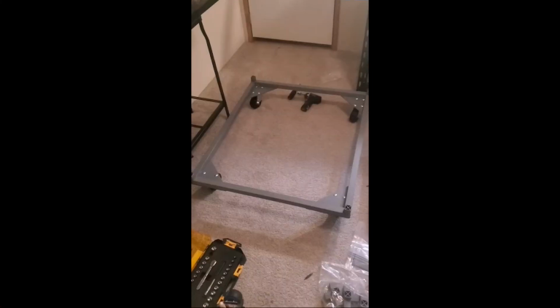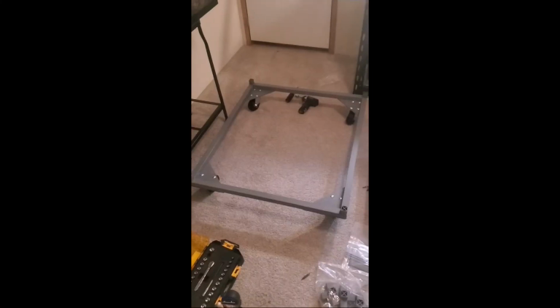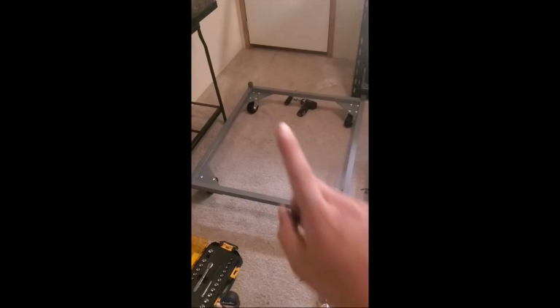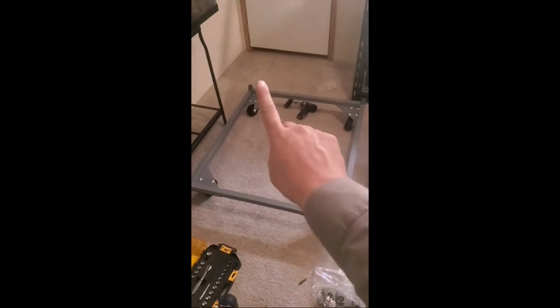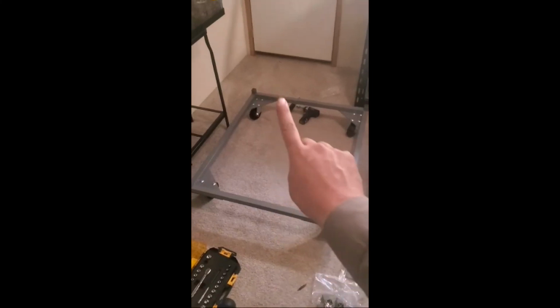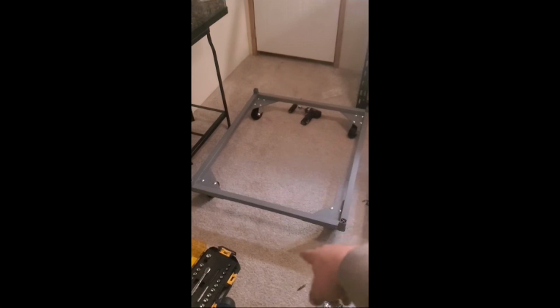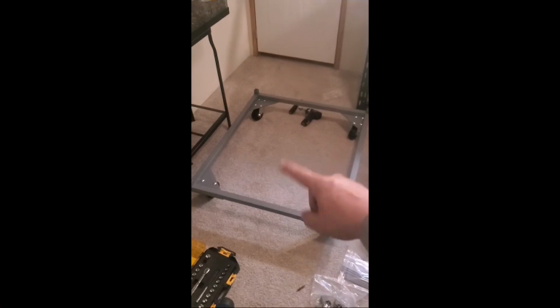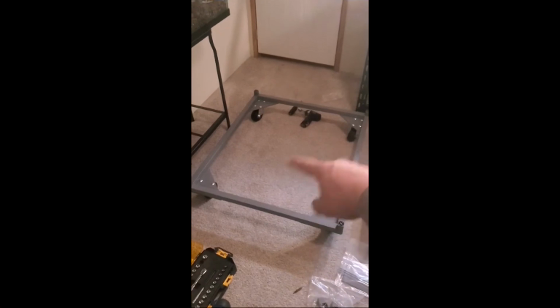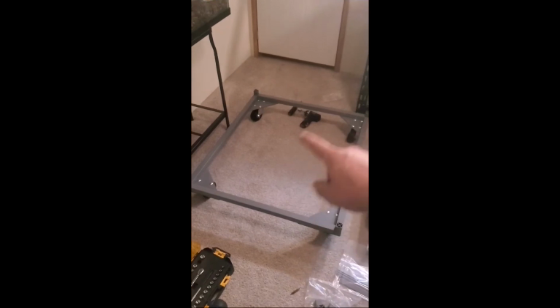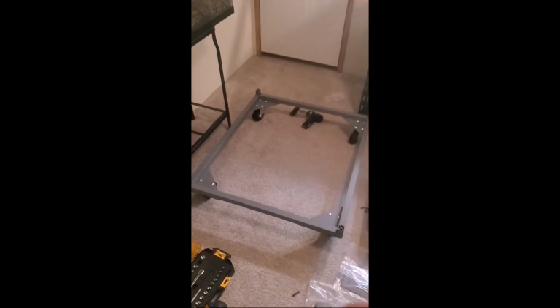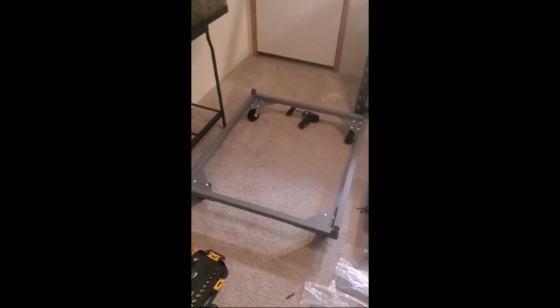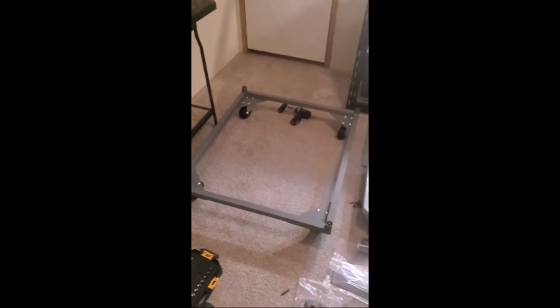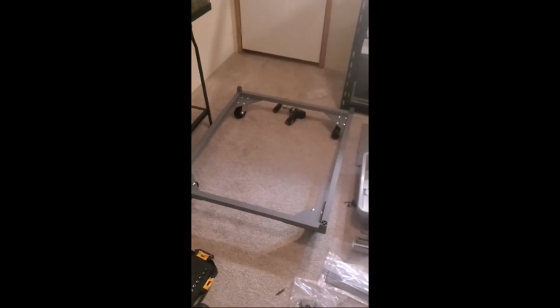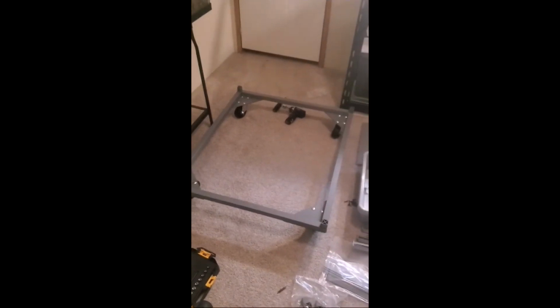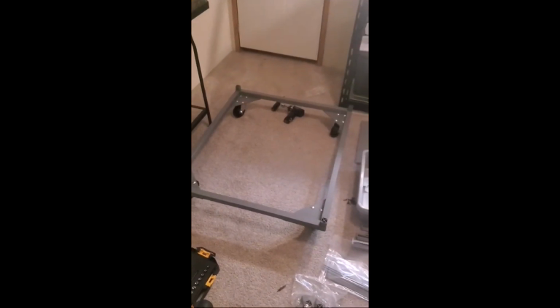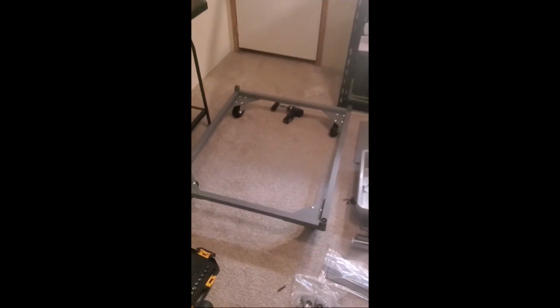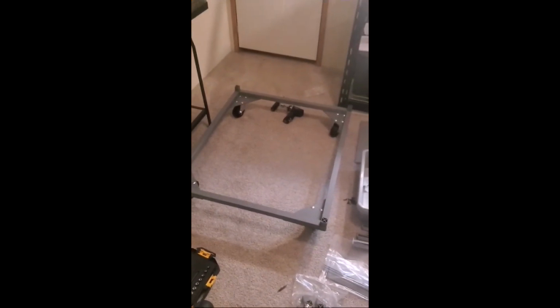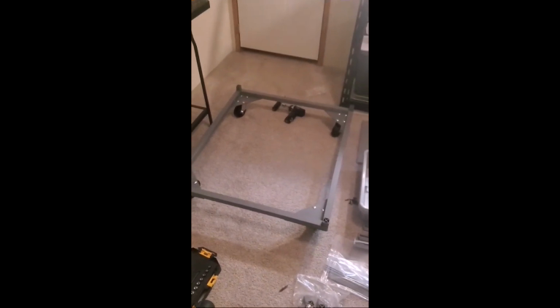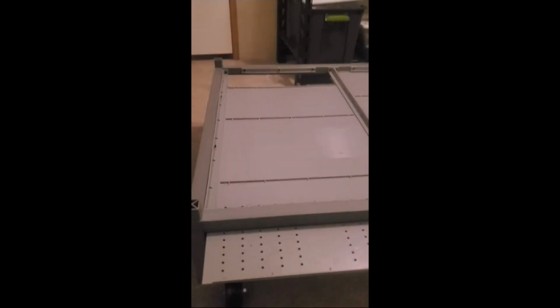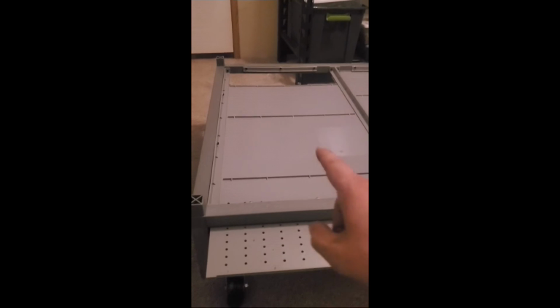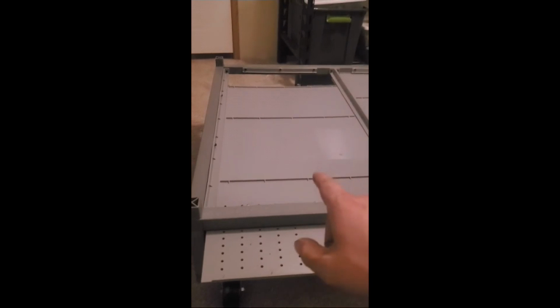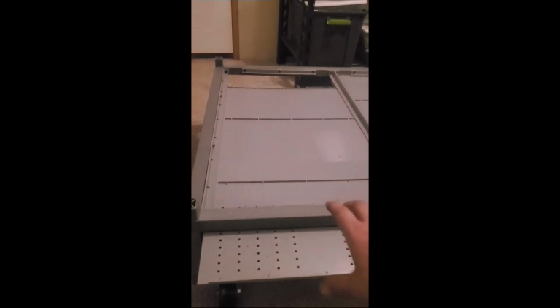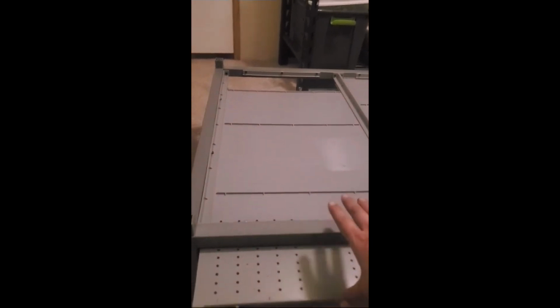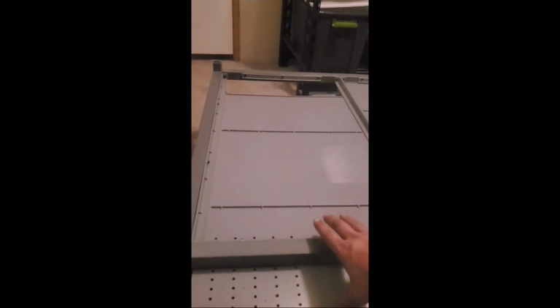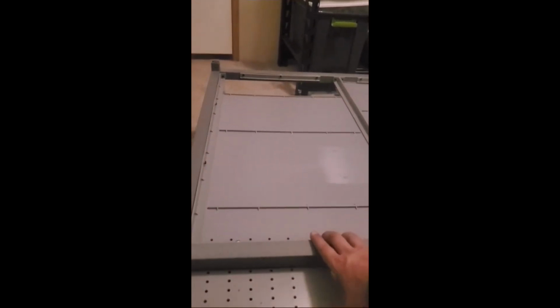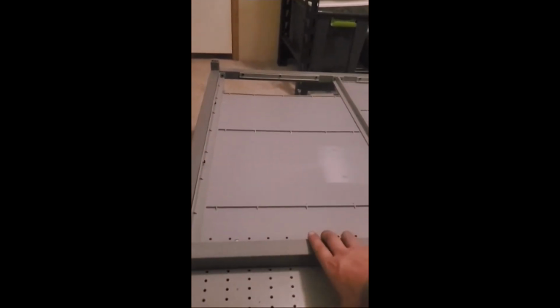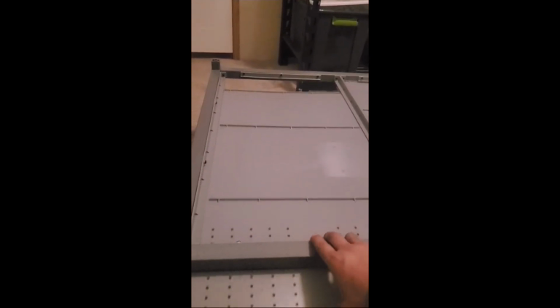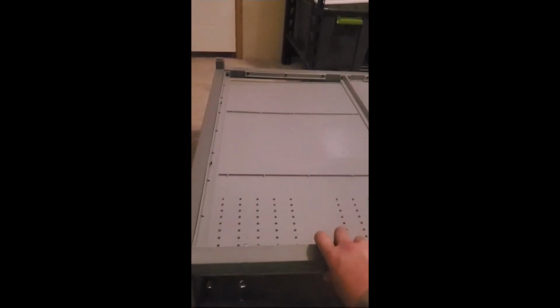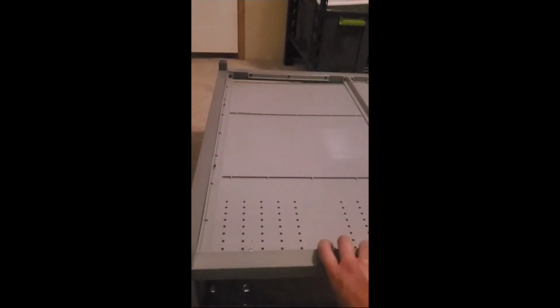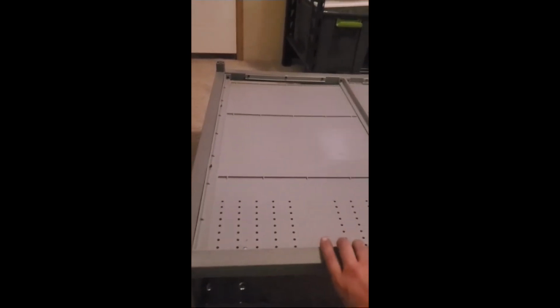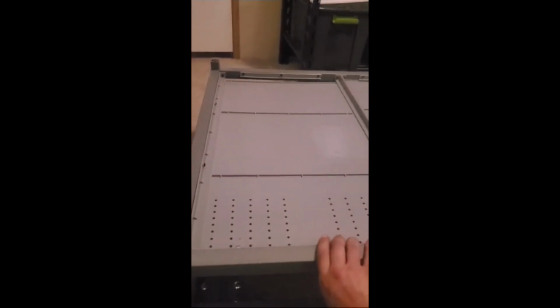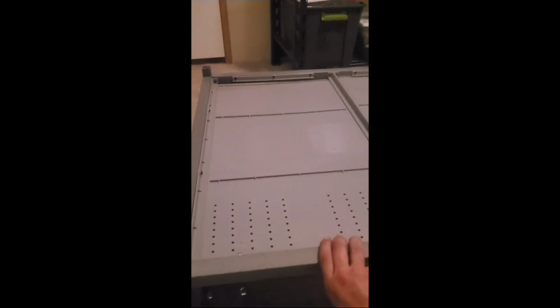All right, first level down — this is the wheelbase. On to the next. I want to show this part just so you see how well this clicks in when I get this full assembly together.